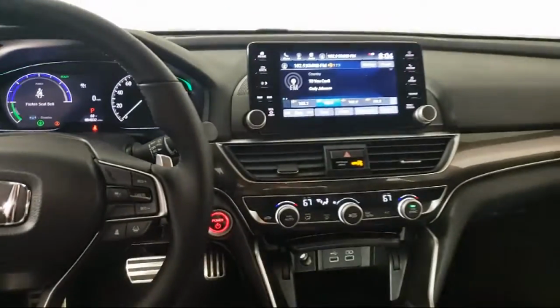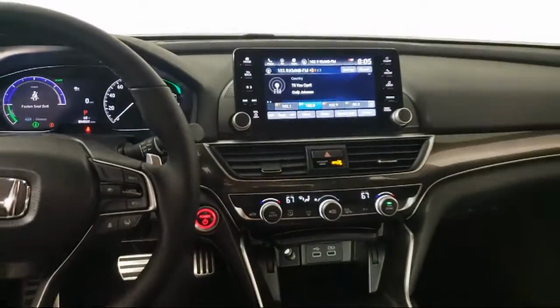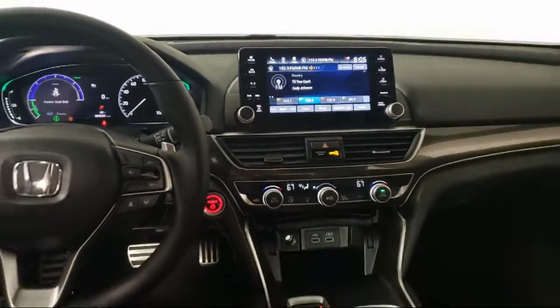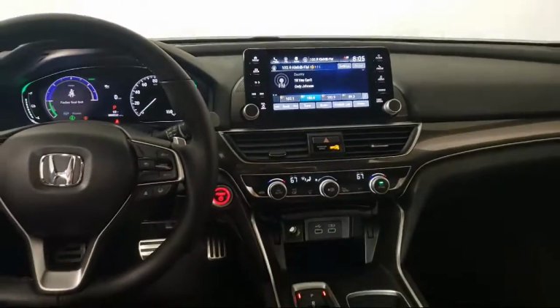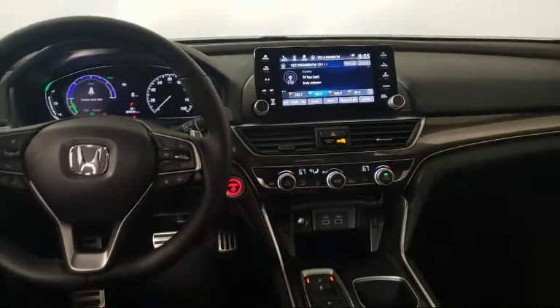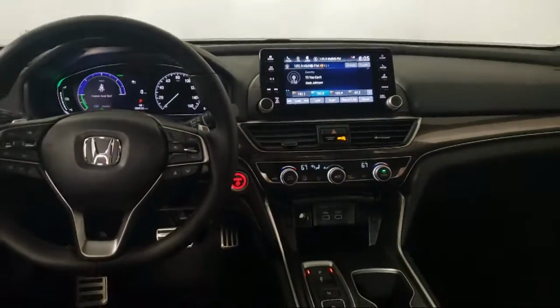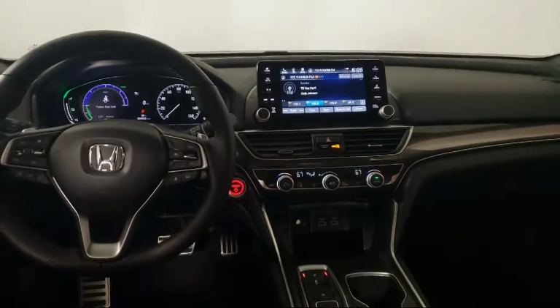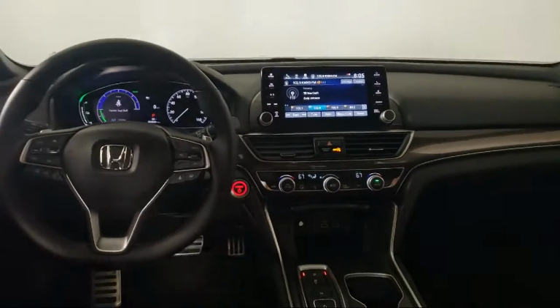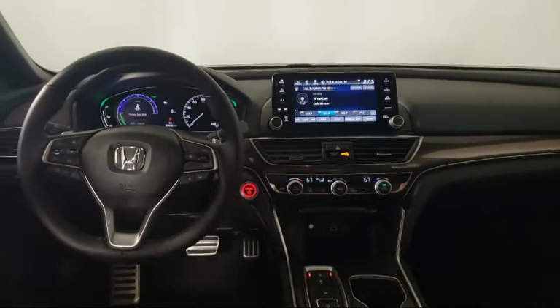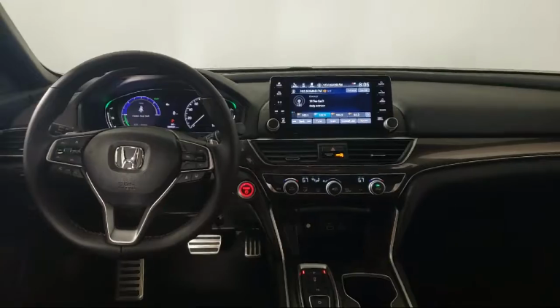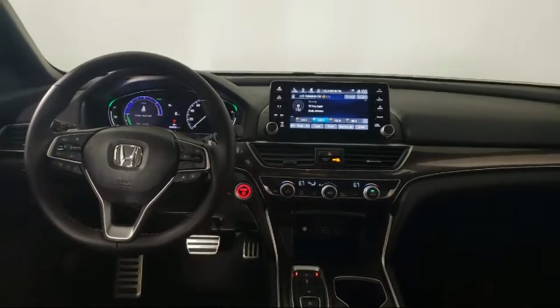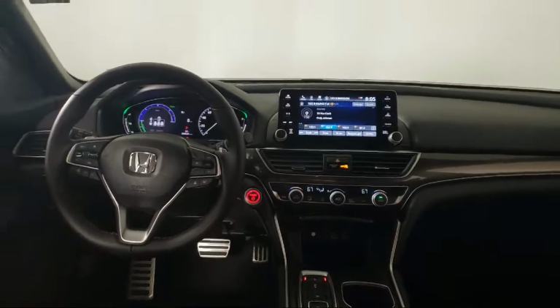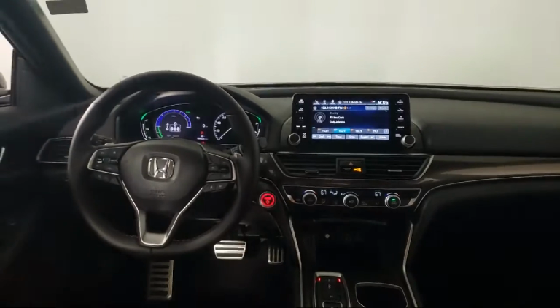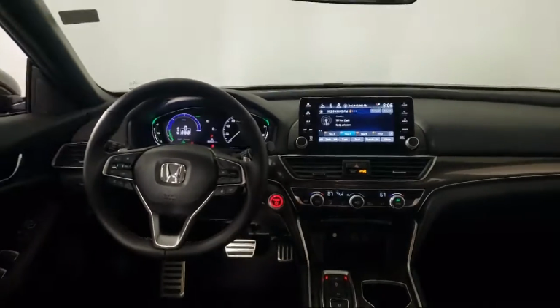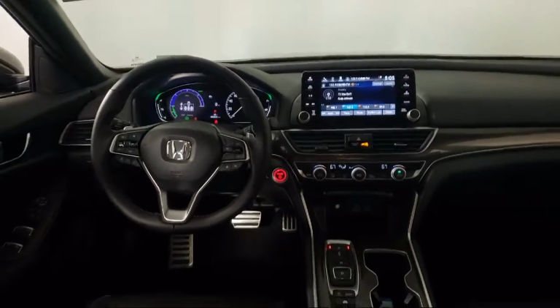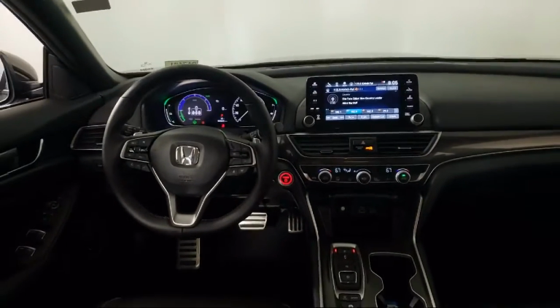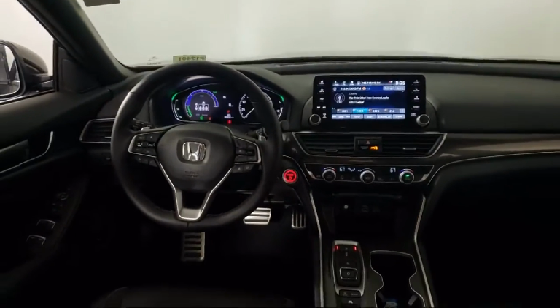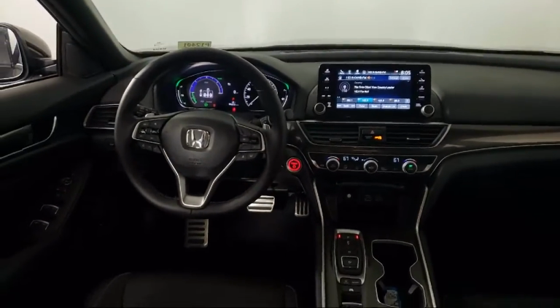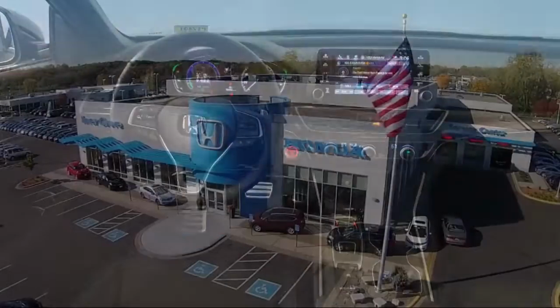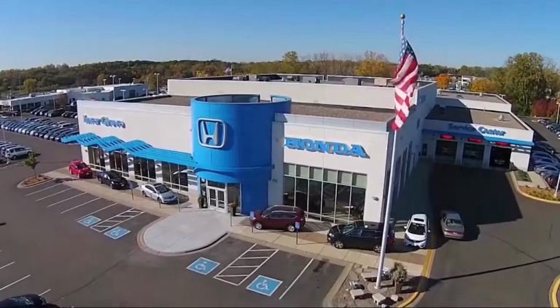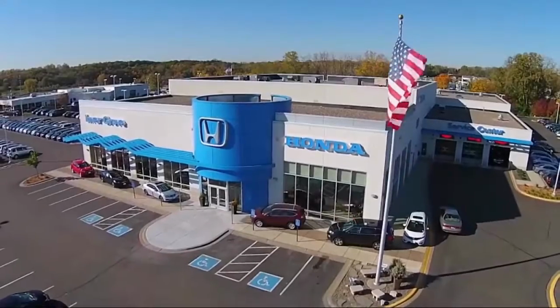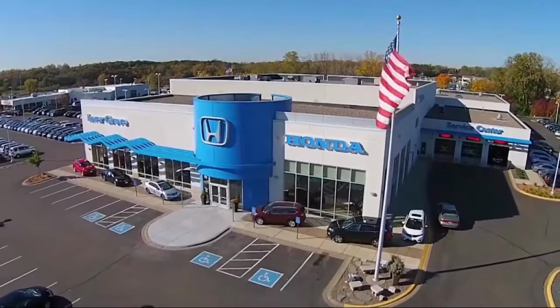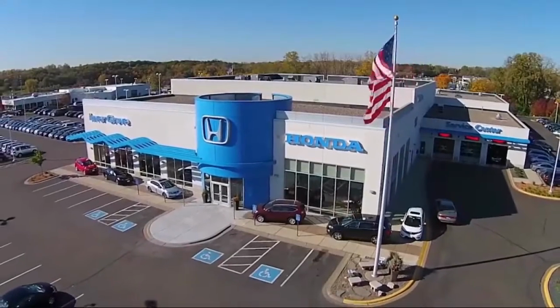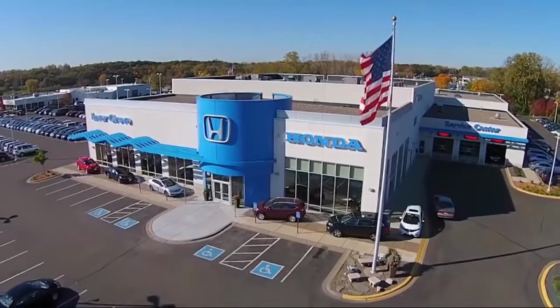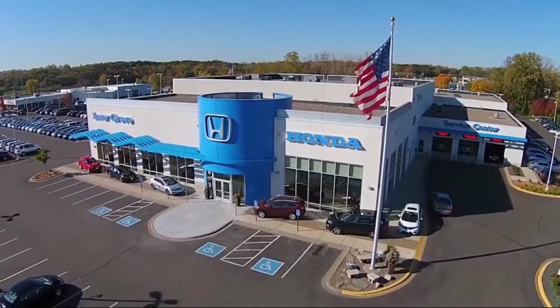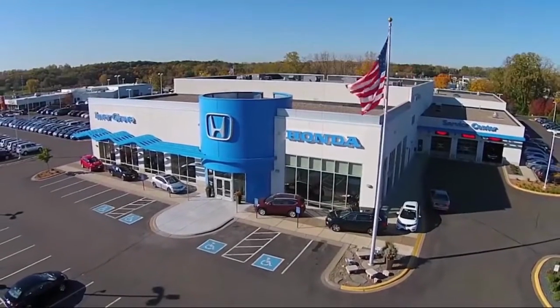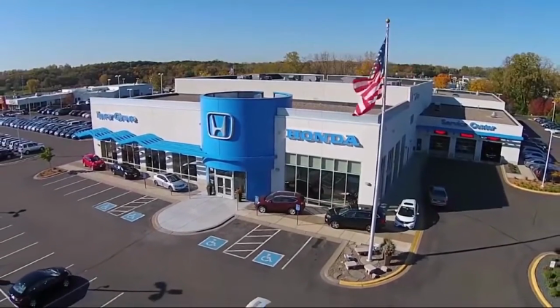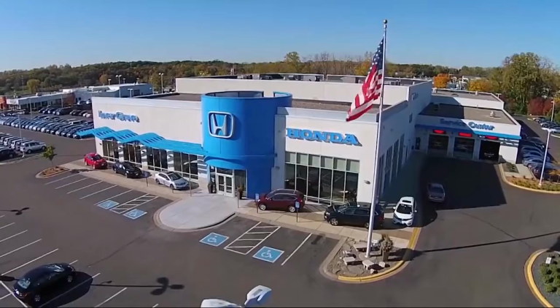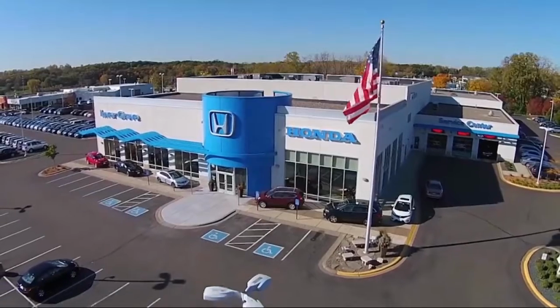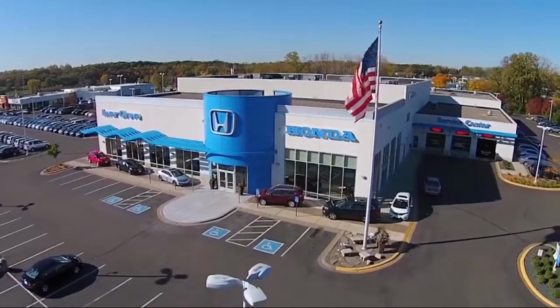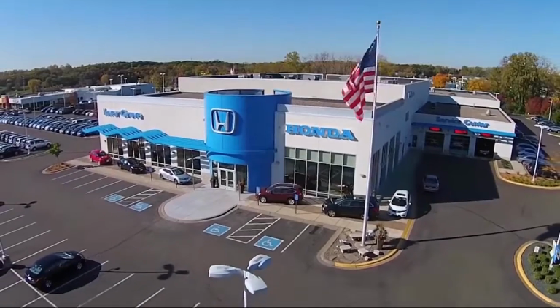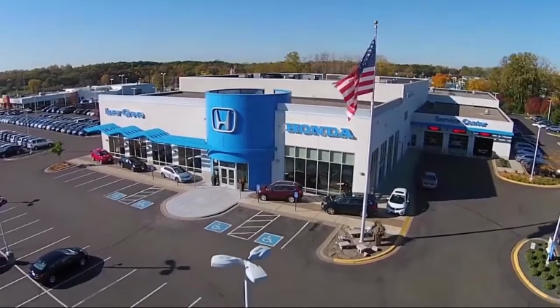Most of our pre-owned vehicles come with our exclusive courtesy care maintenance plan, which includes 5 oil and filter changes, free tire rotations, roadside assistance, and much more.